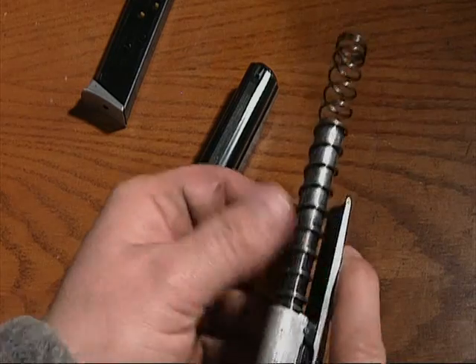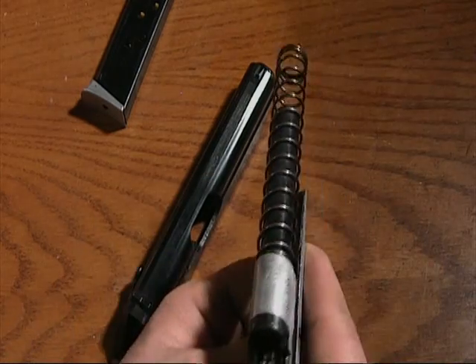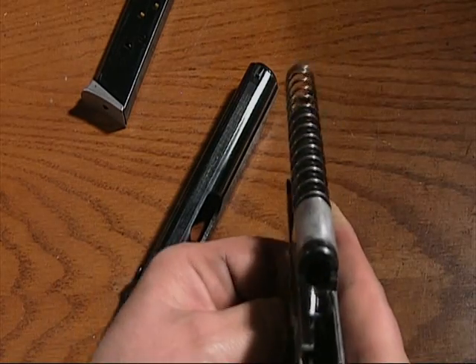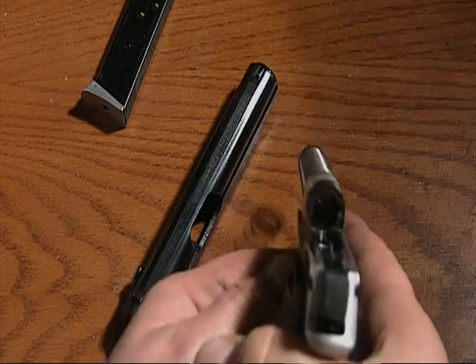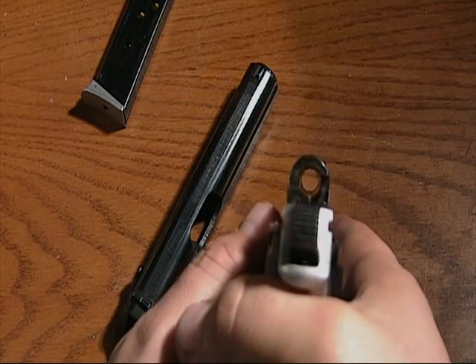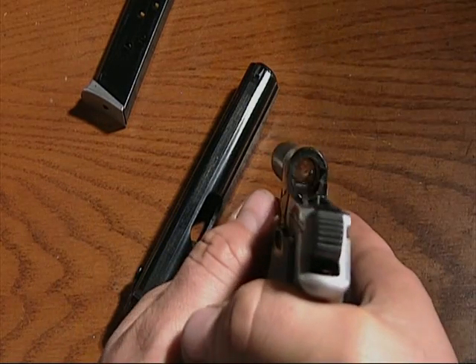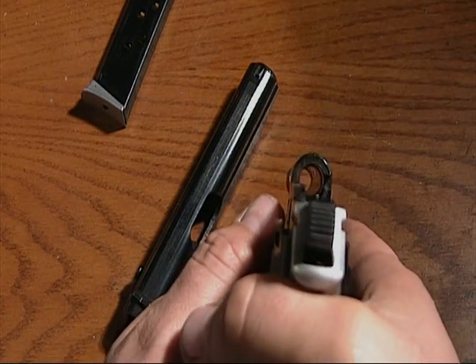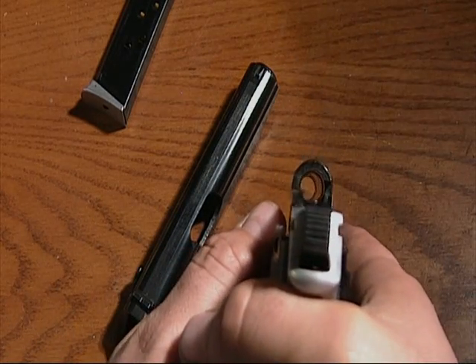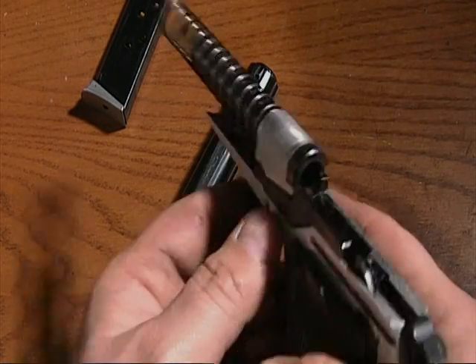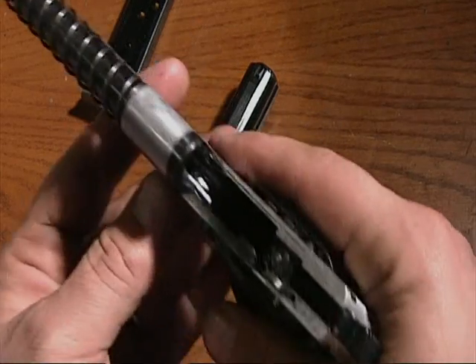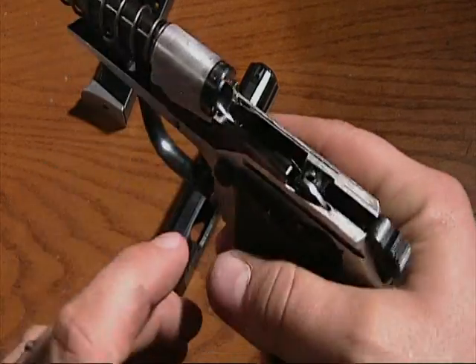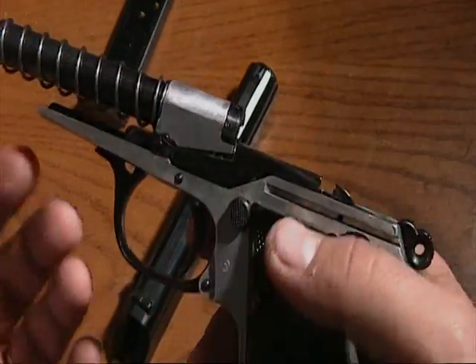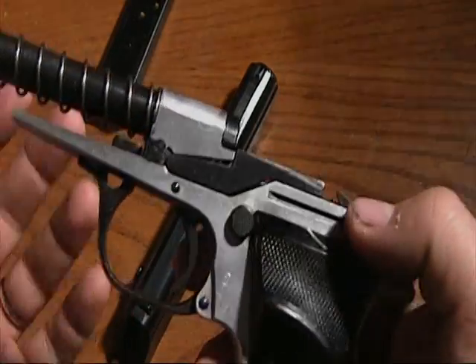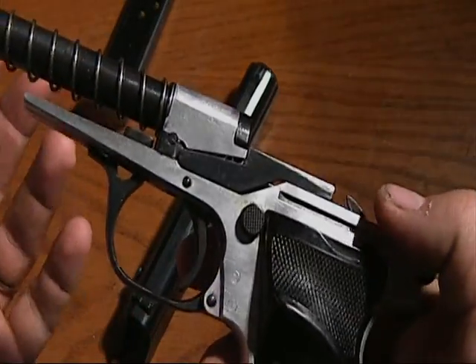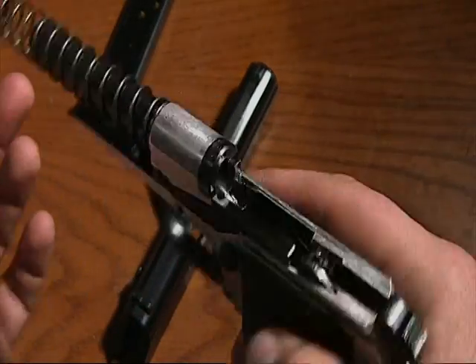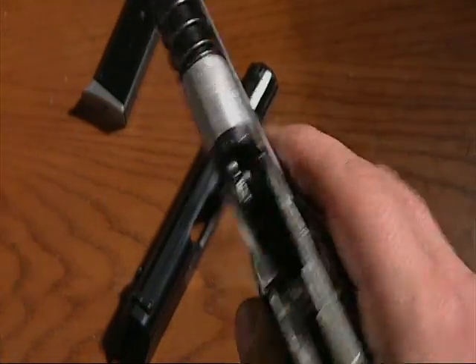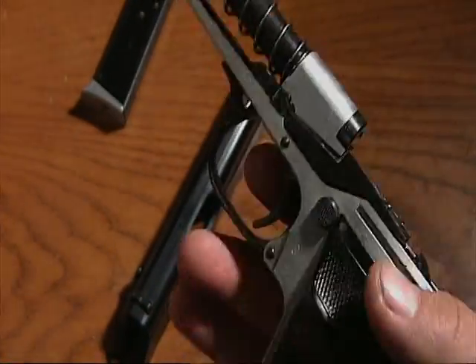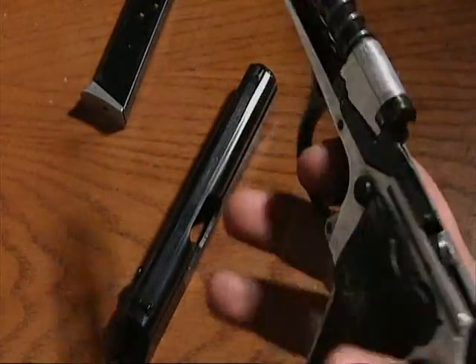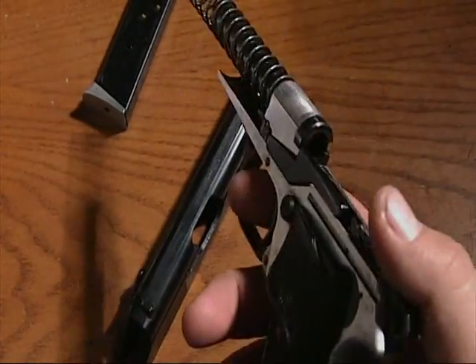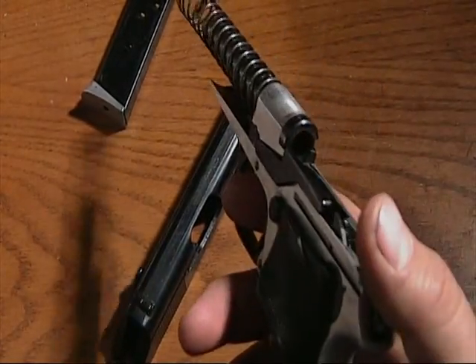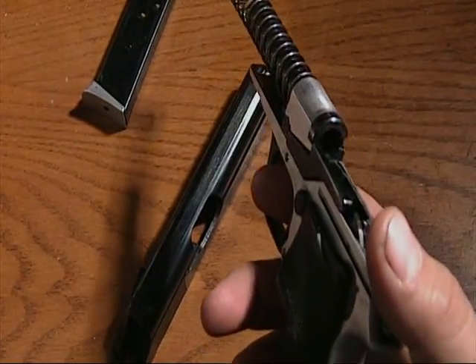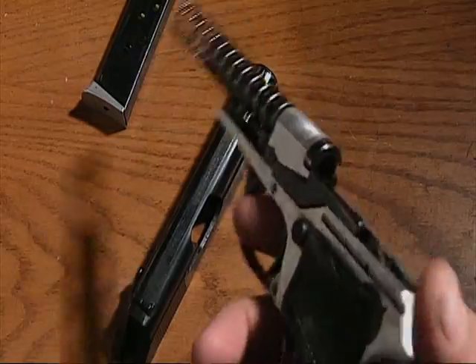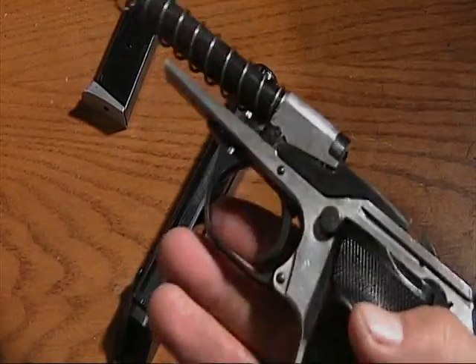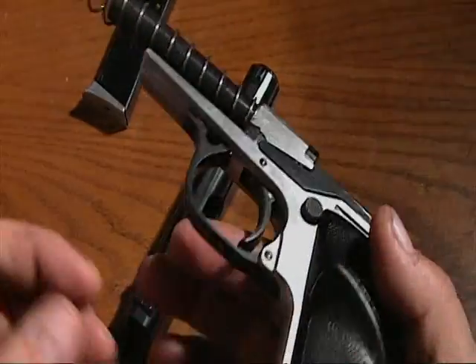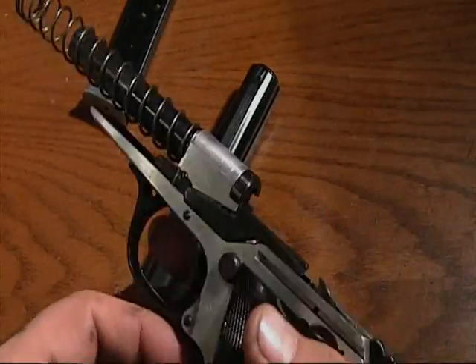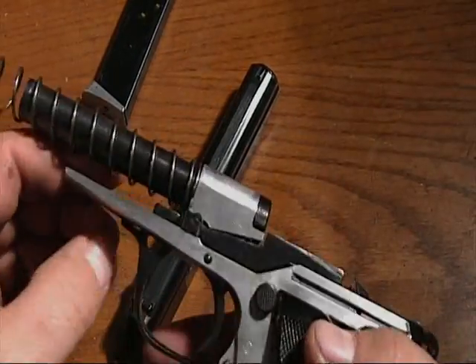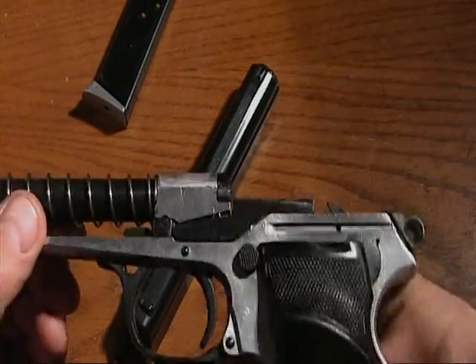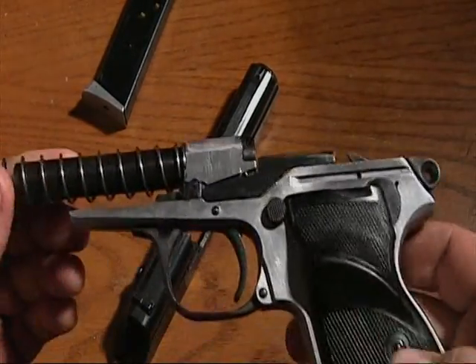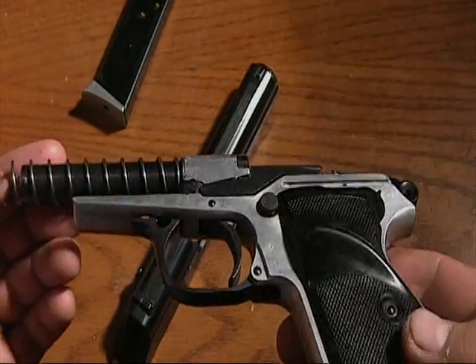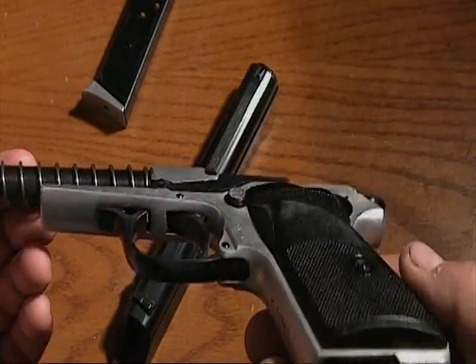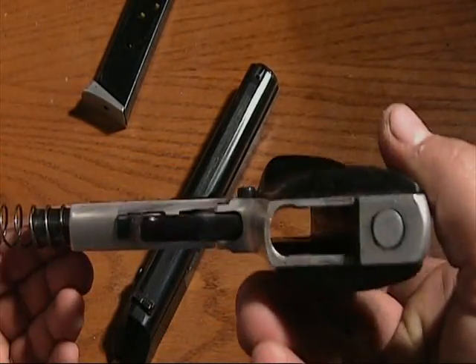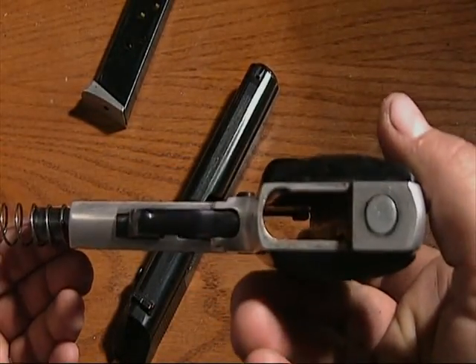You've got your spring and the barrel is good and clean. I keep this gun white-glove clean — I hate a dirty weapon. But for field stripping to clean, this is about as far as you need to go.